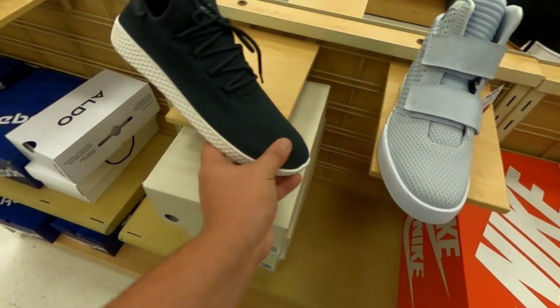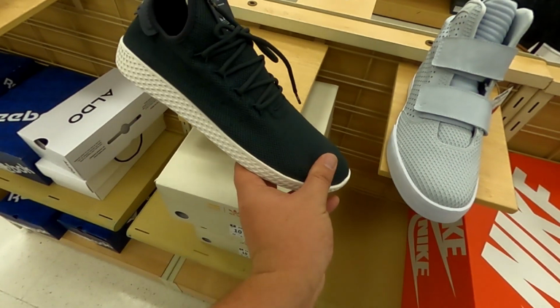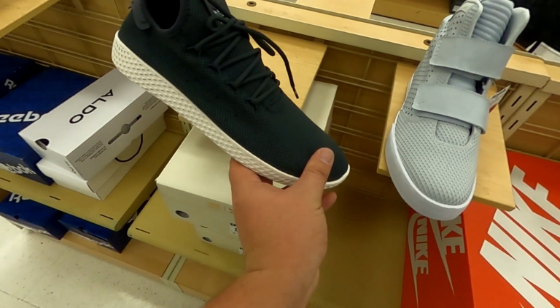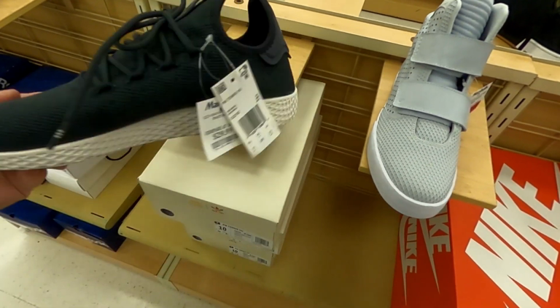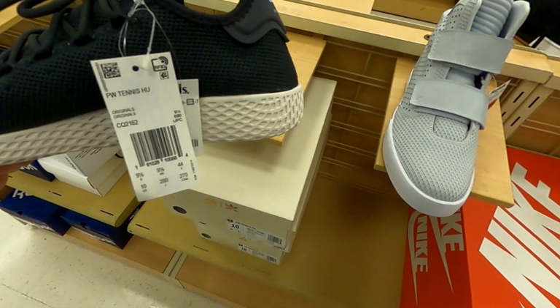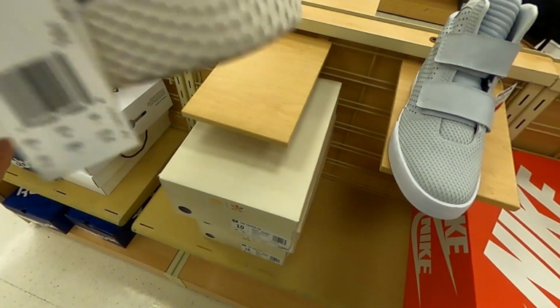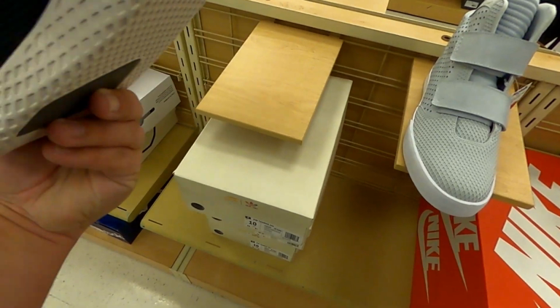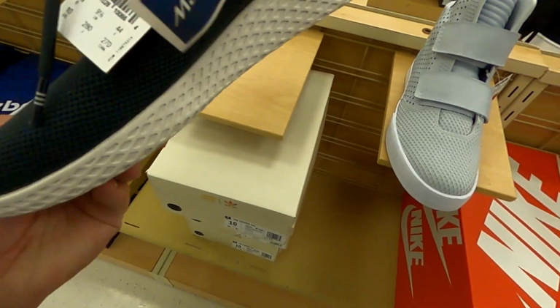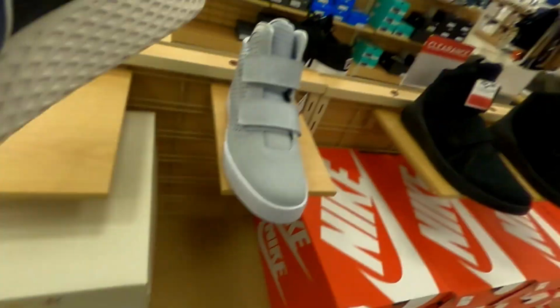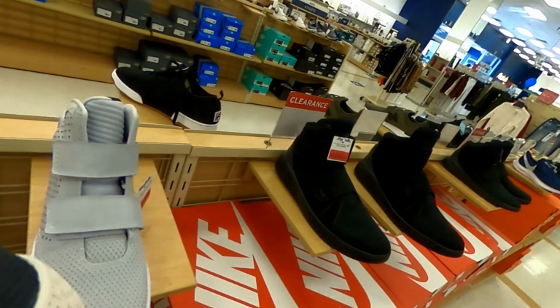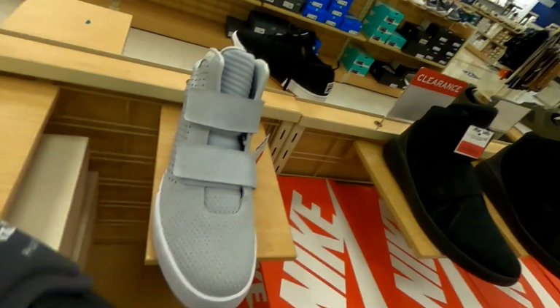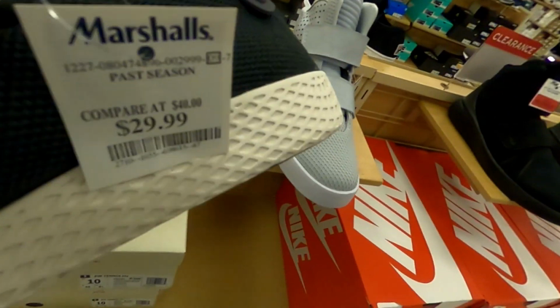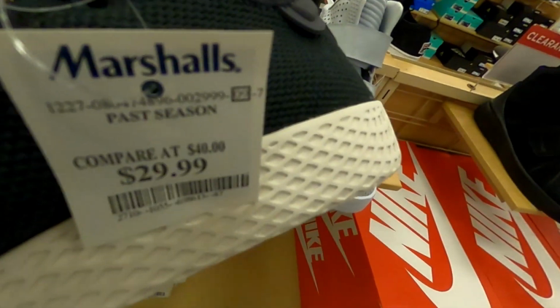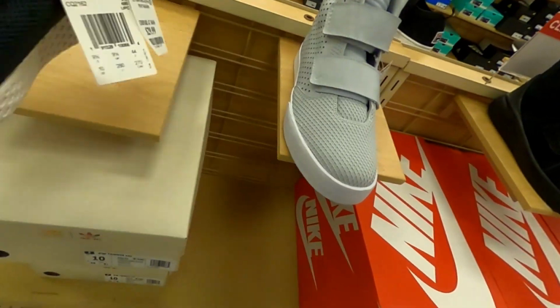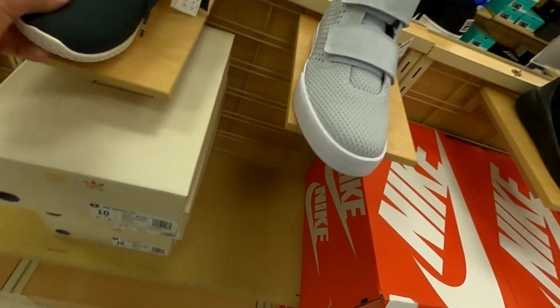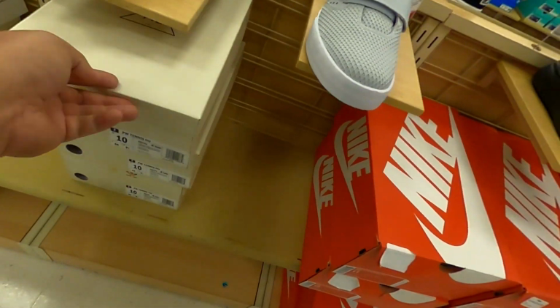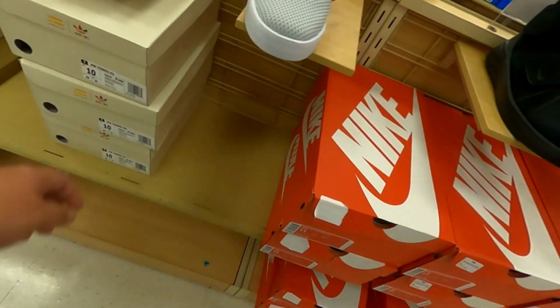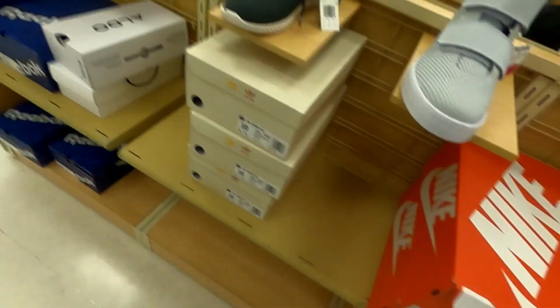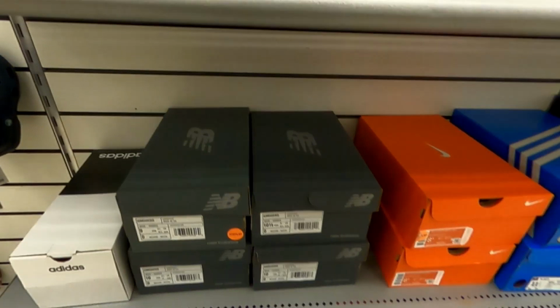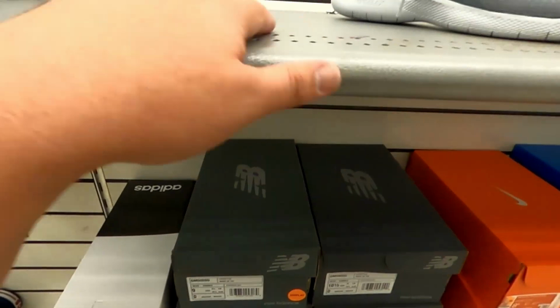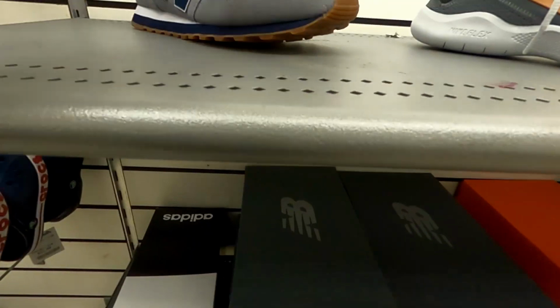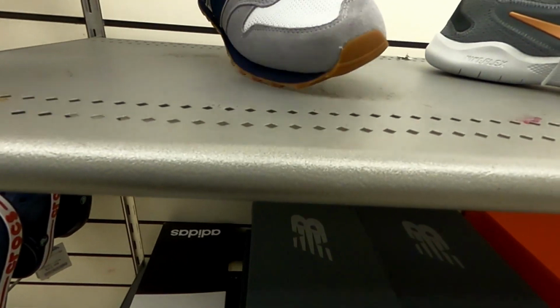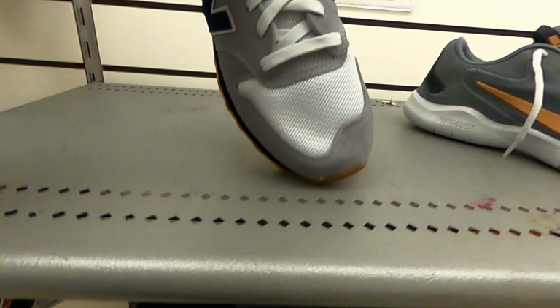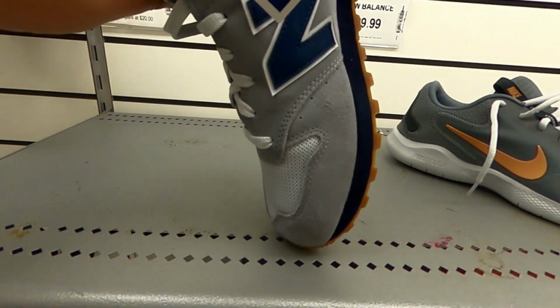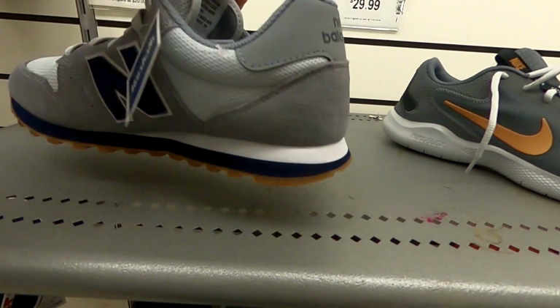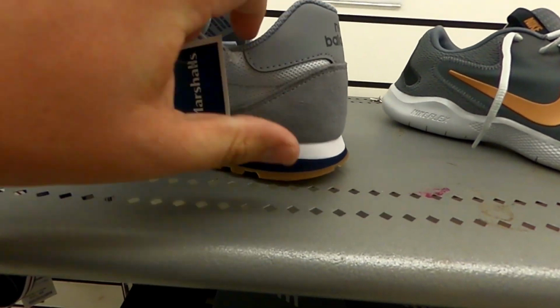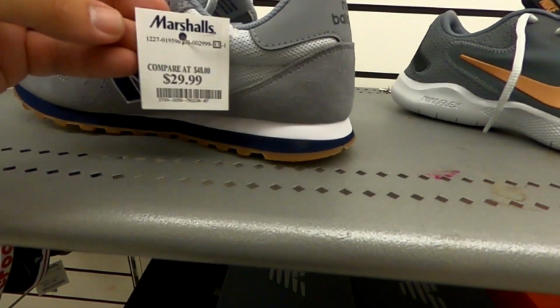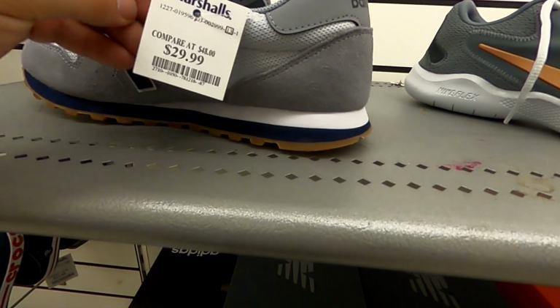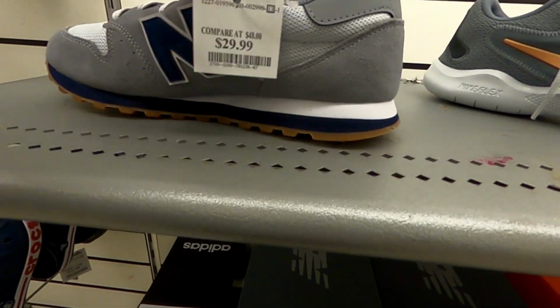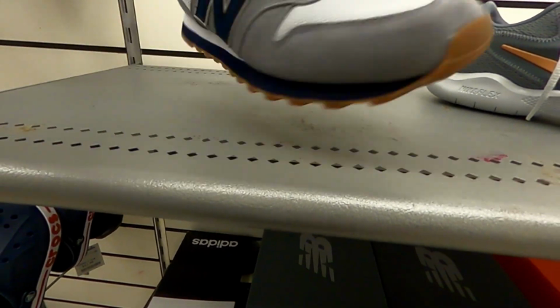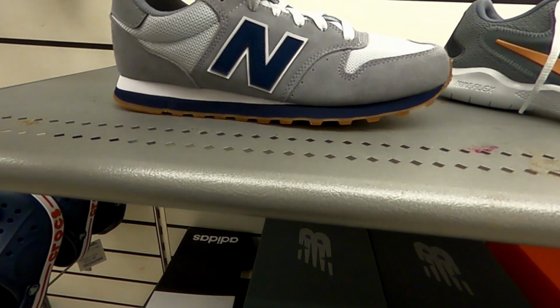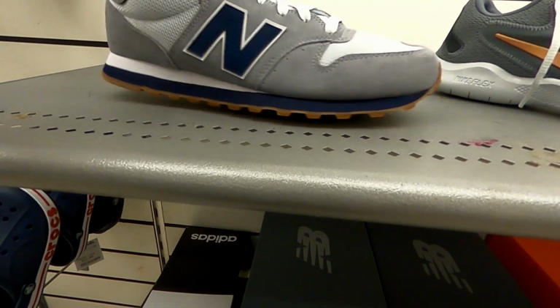Some Pharrells for 30 bucks, size 10. Got some New Balance 500s for $40.00.